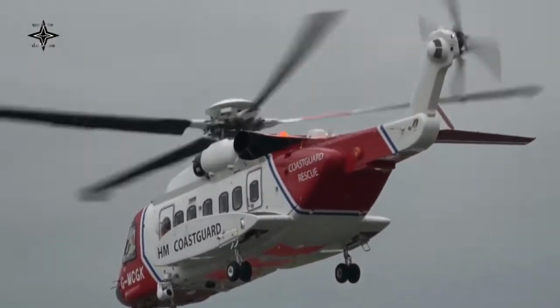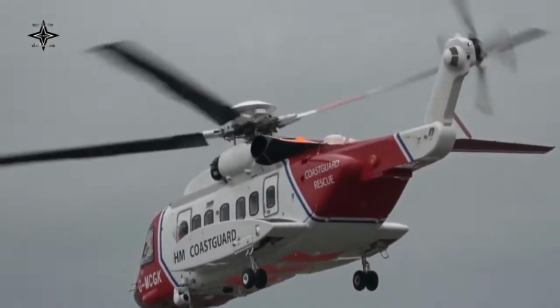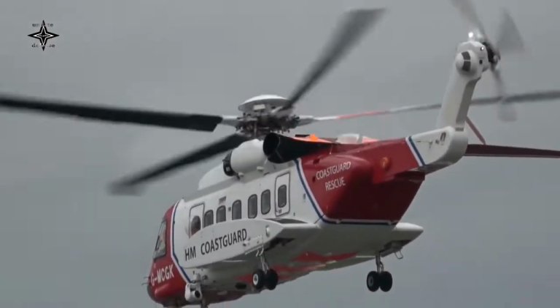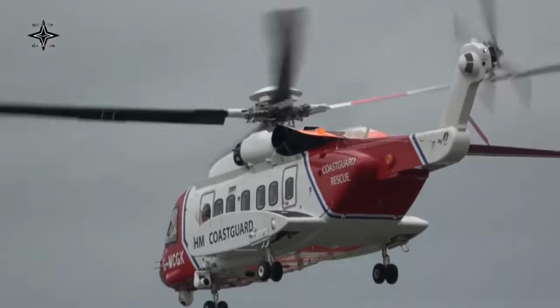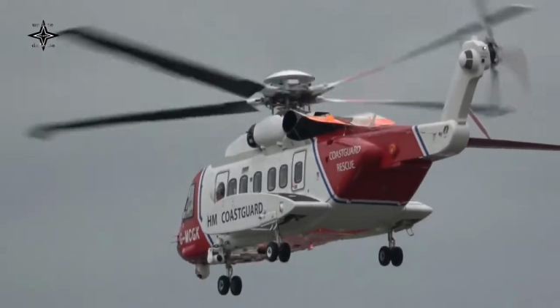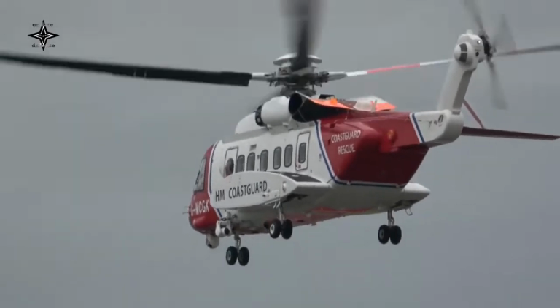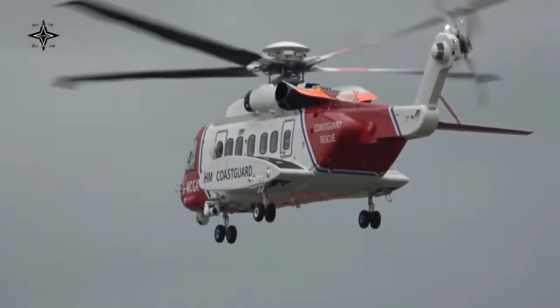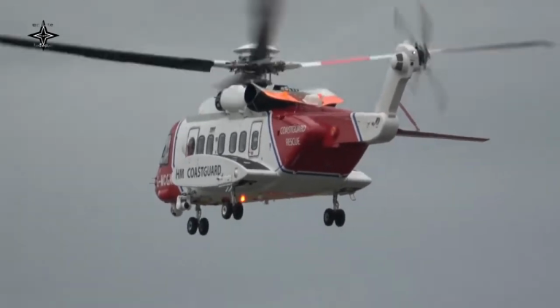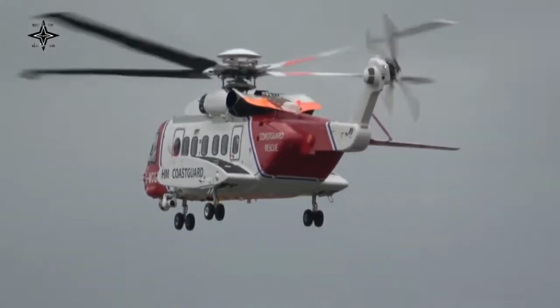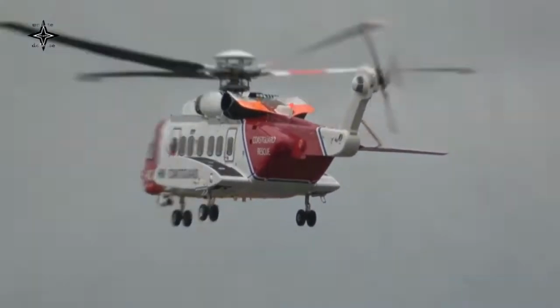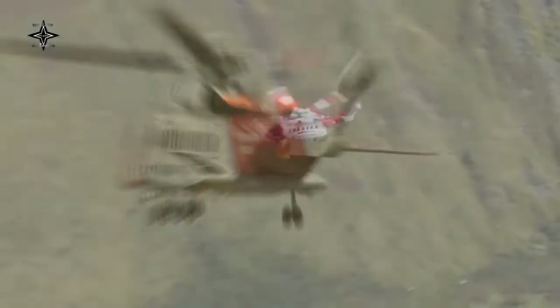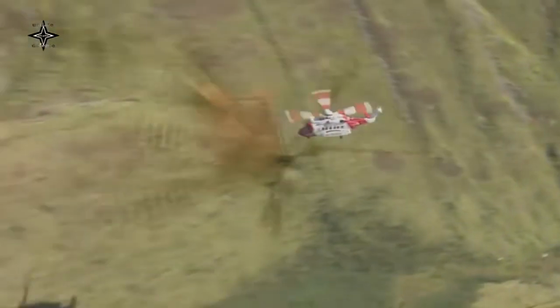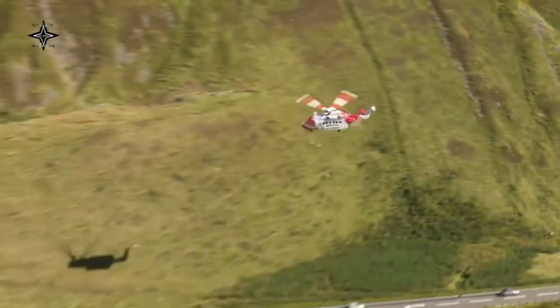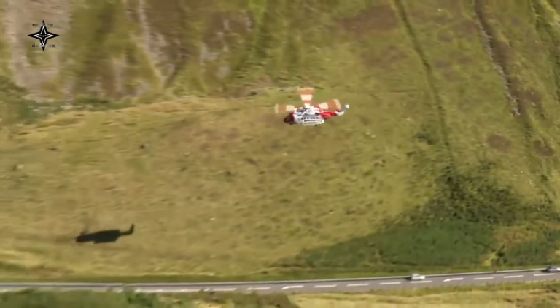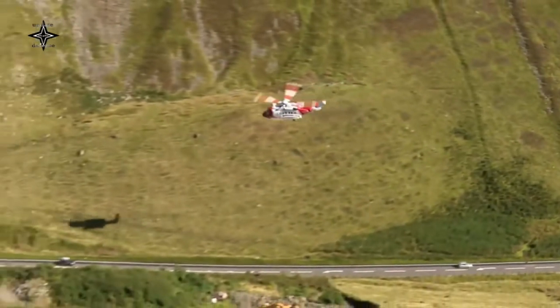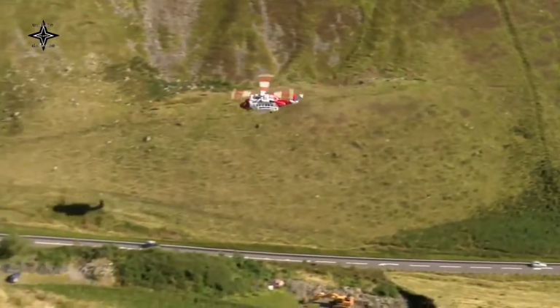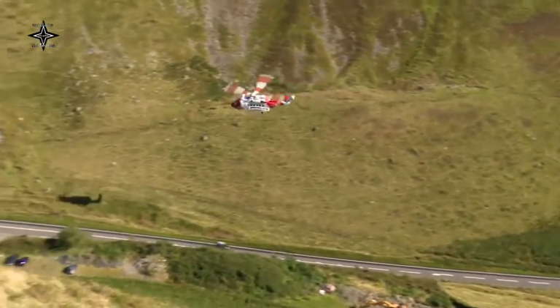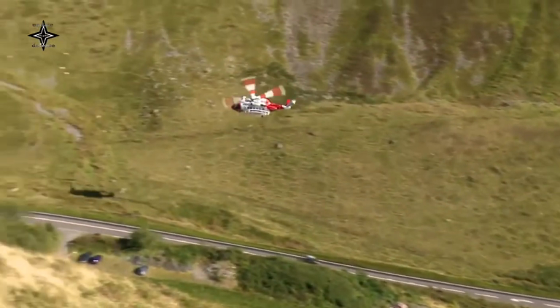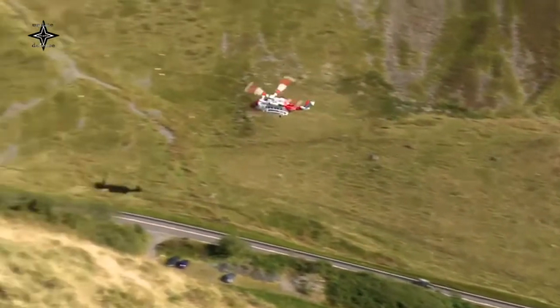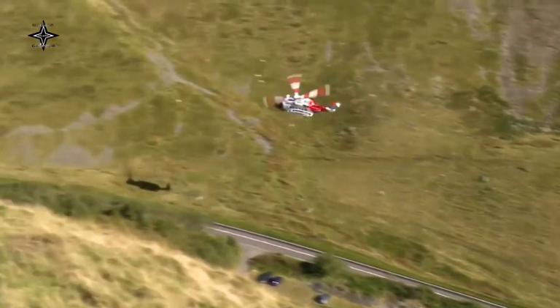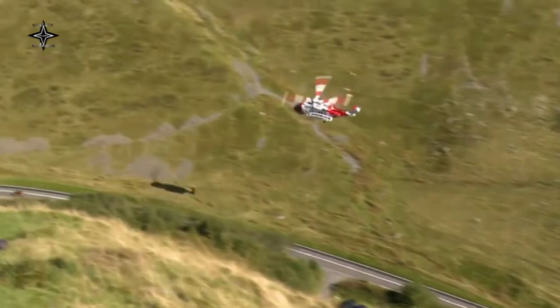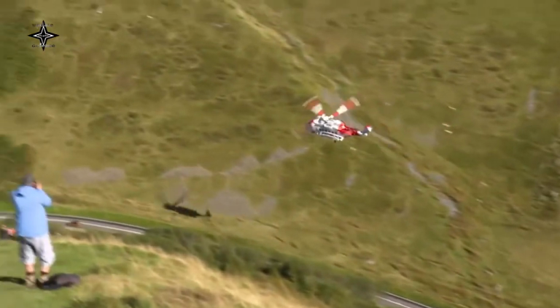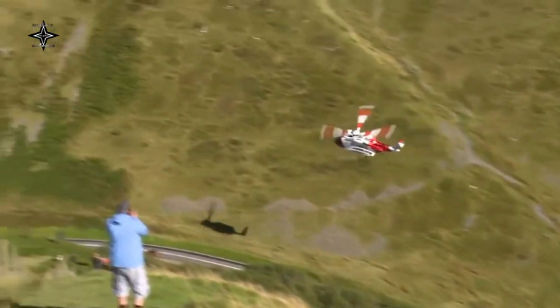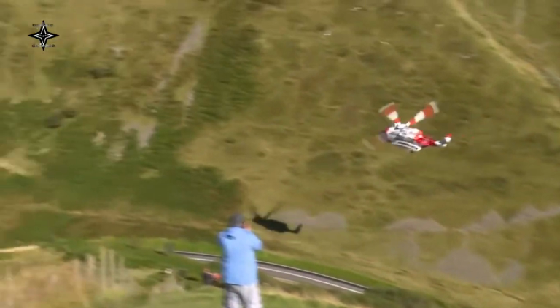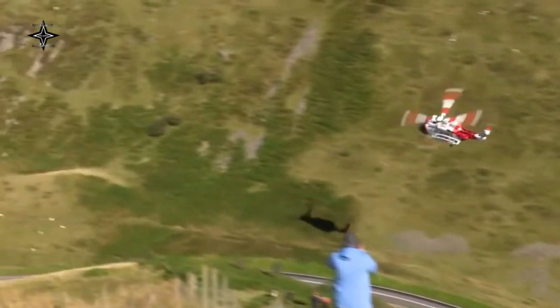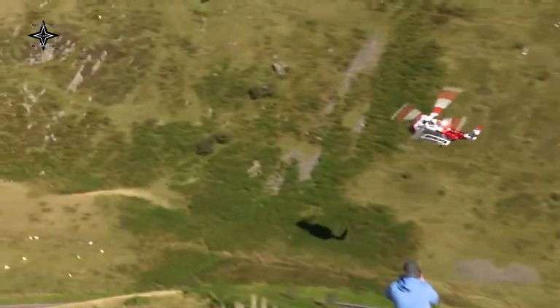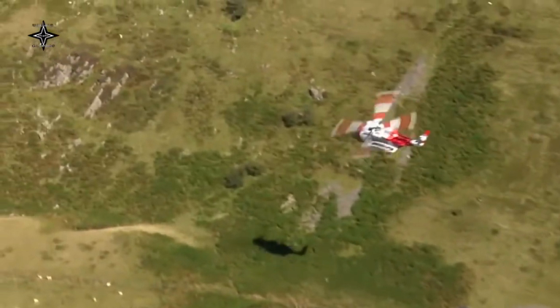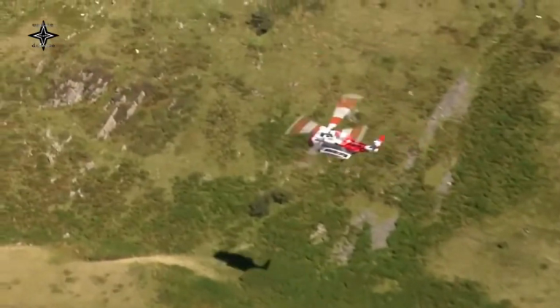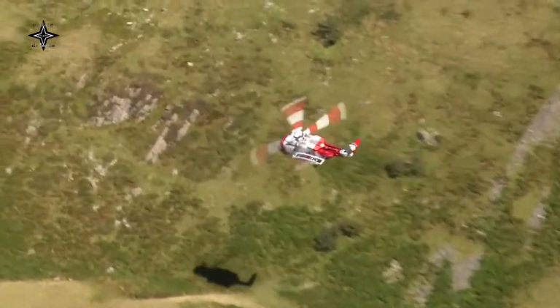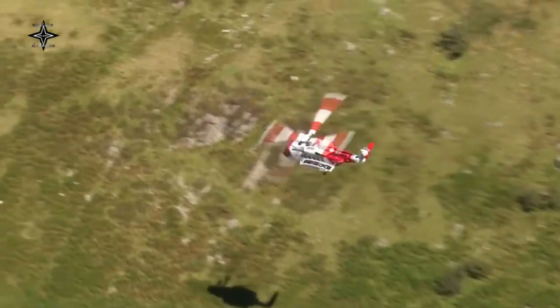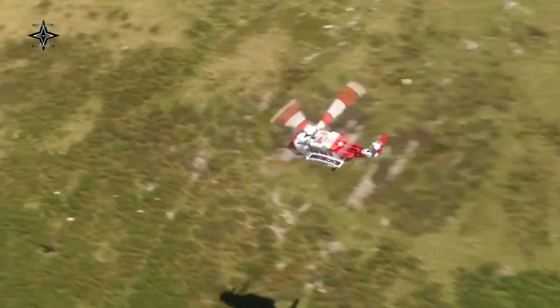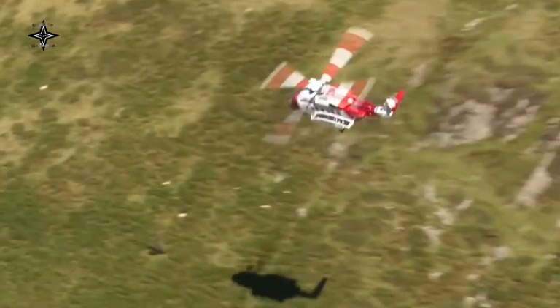The S-92 is a multi-purpose helicopter powered by twin GE CT7-8A turboshaft engines and has an aluminum airframe with some composite components.